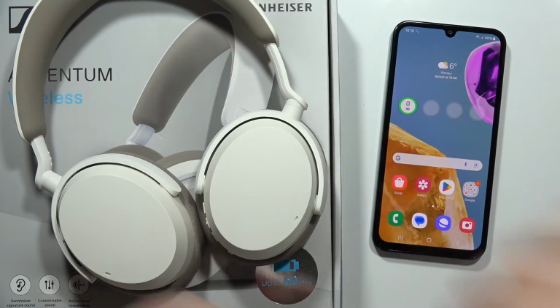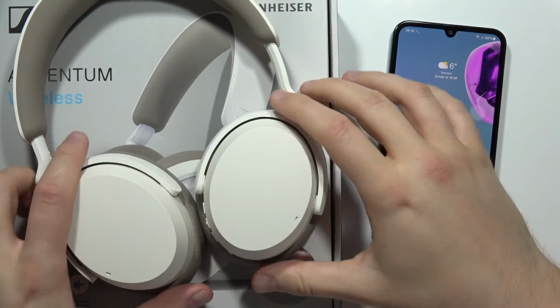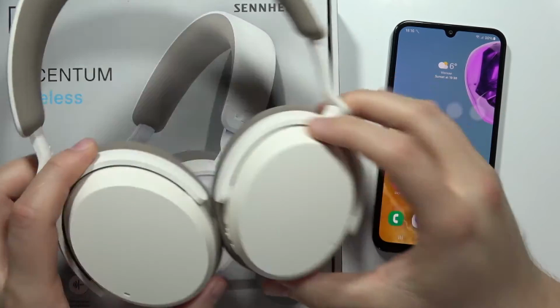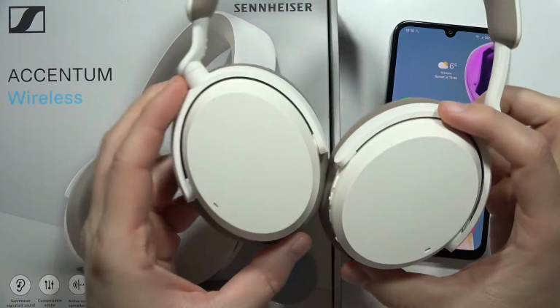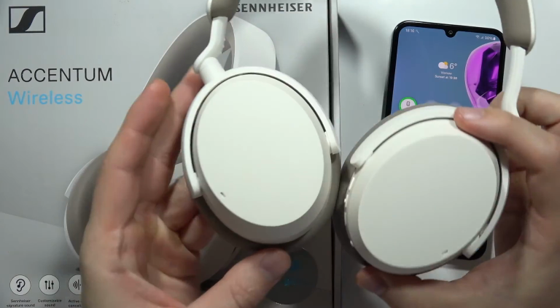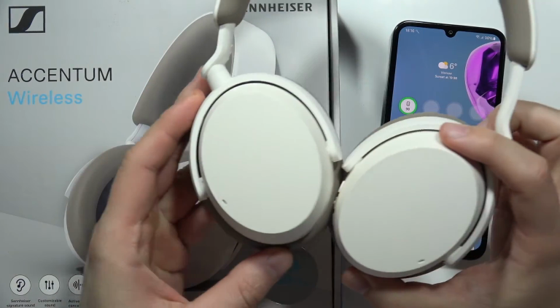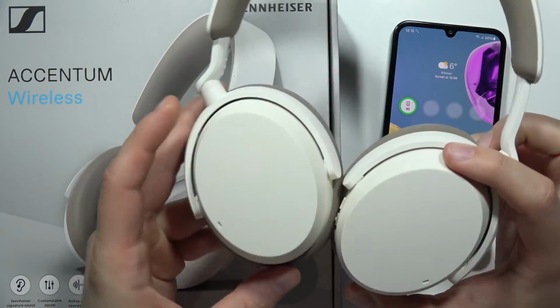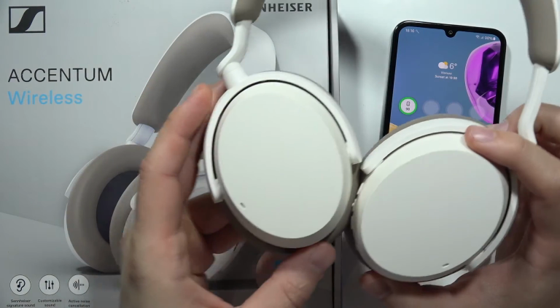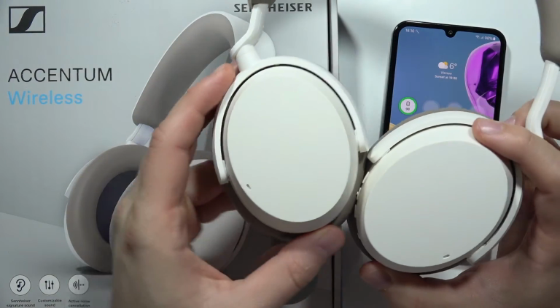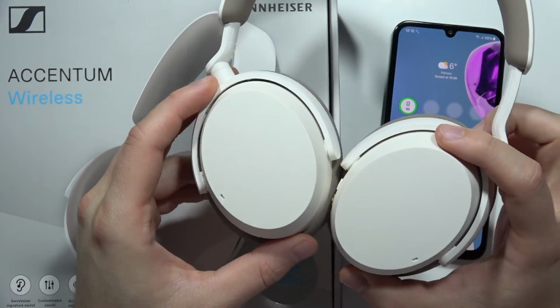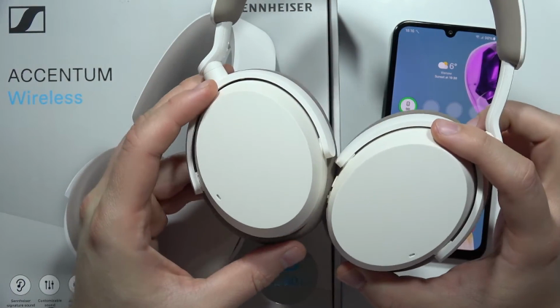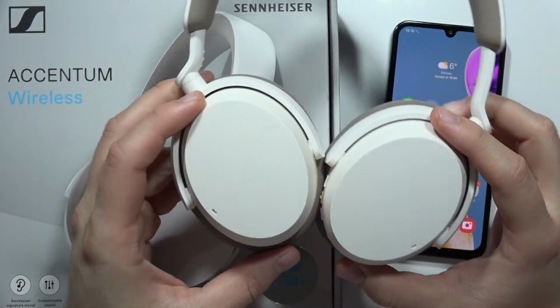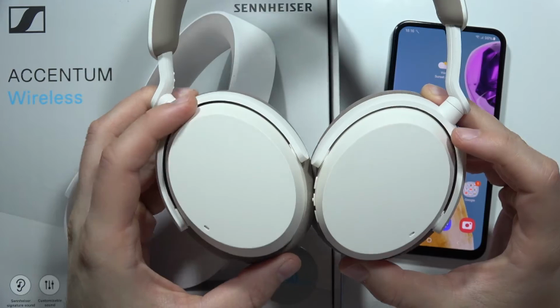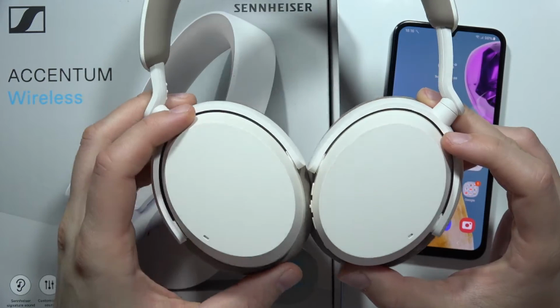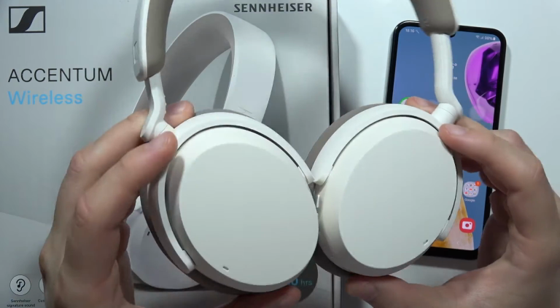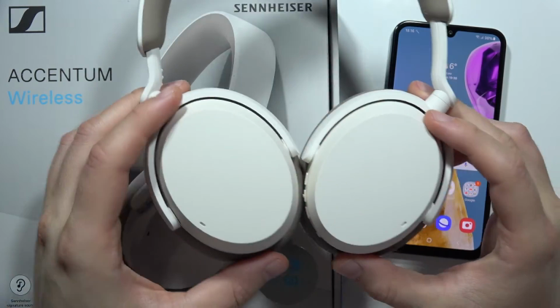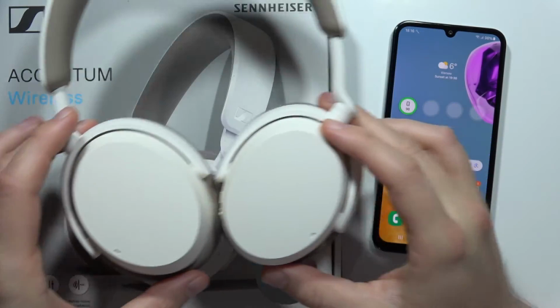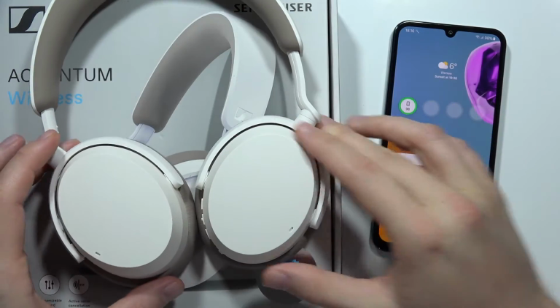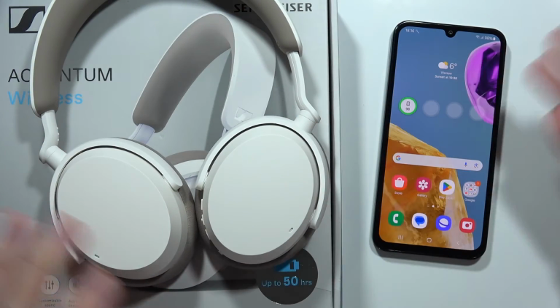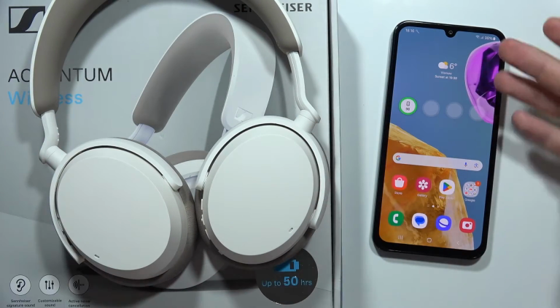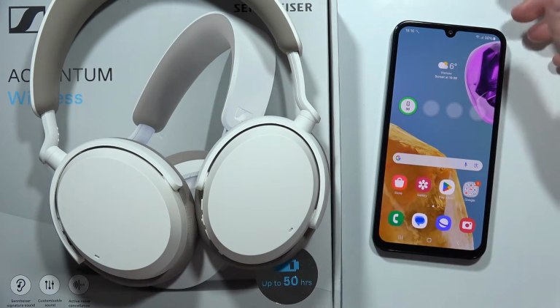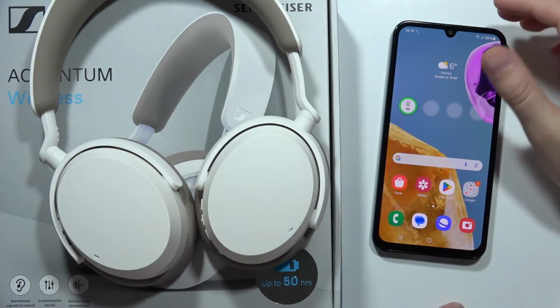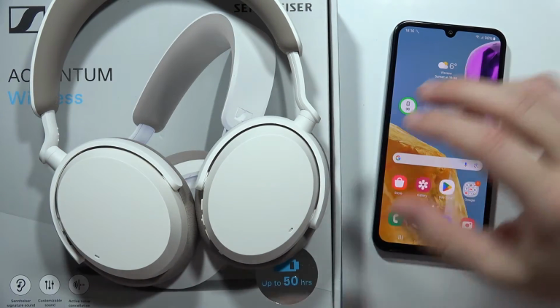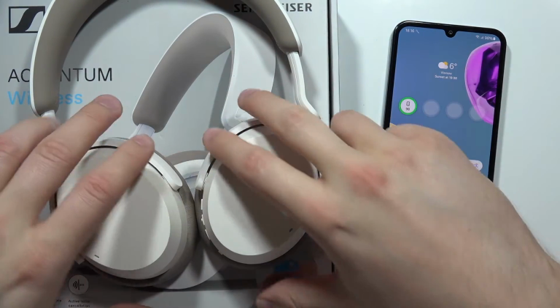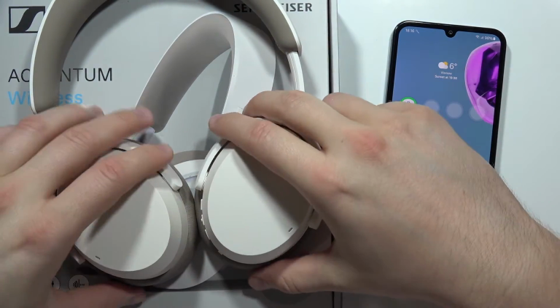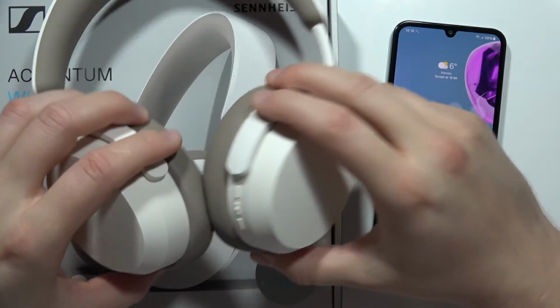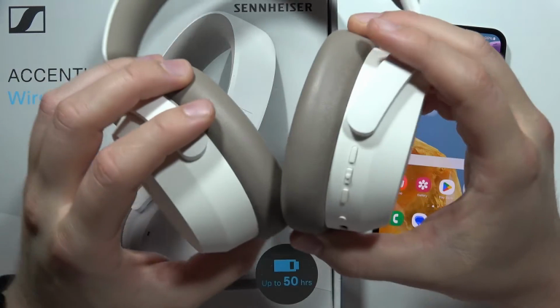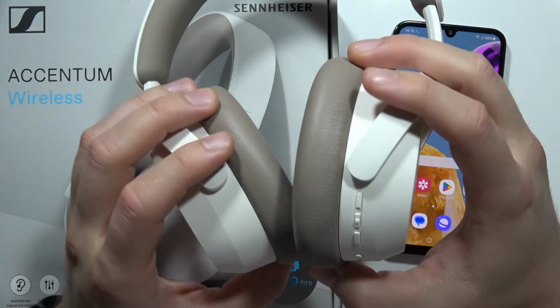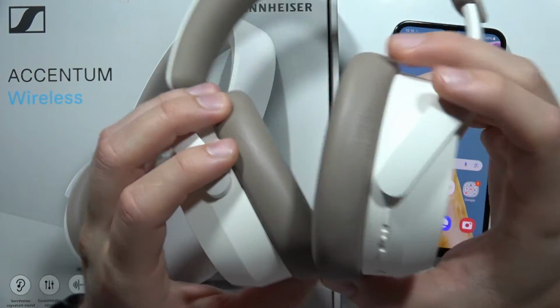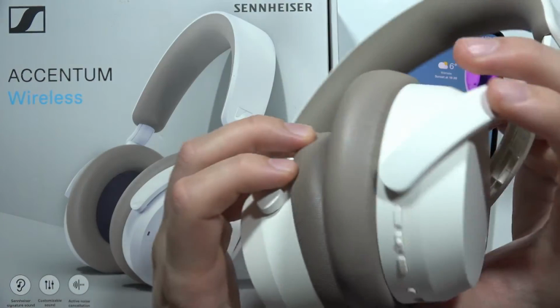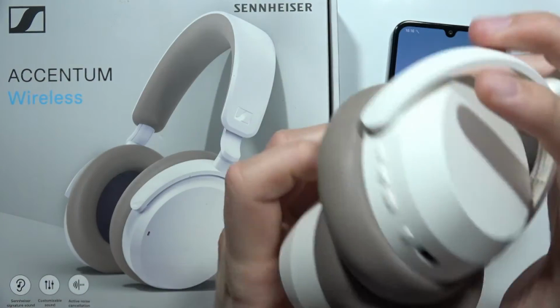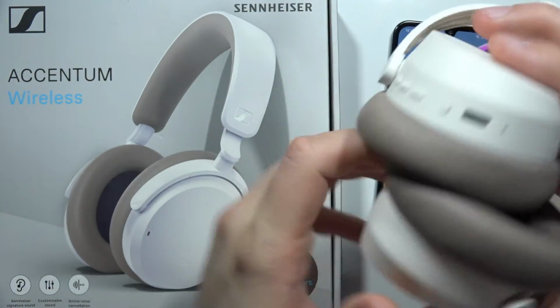Let me show you how easily you can pair your Sennheiser Accentum Wireless into any Android device, like for example this smartphone. First of all, you have to enter the pairing mode on these headphones.